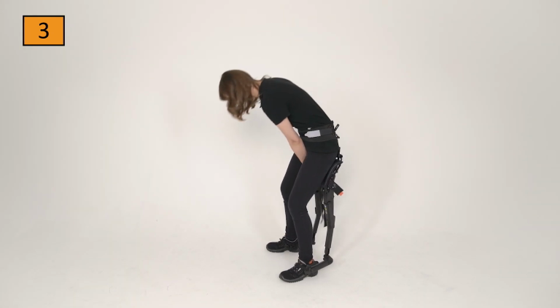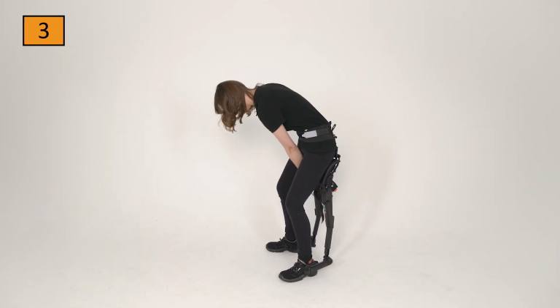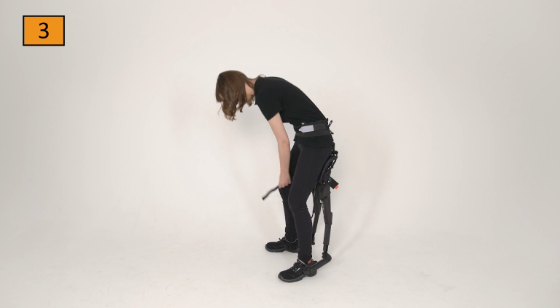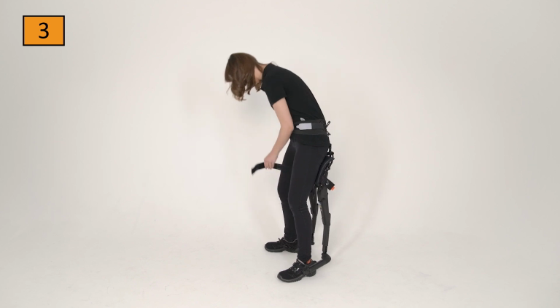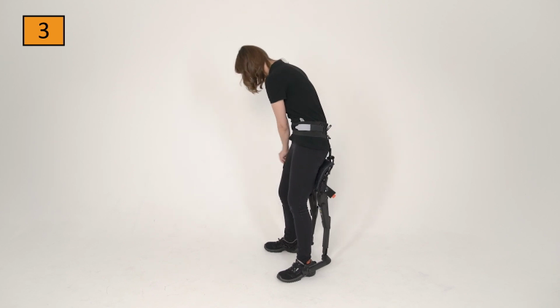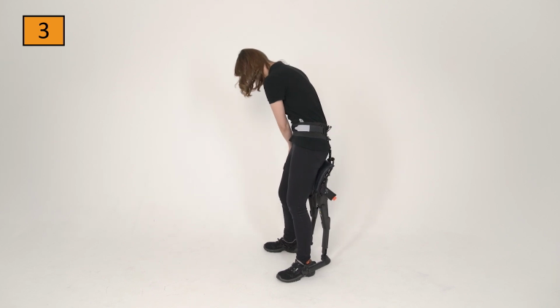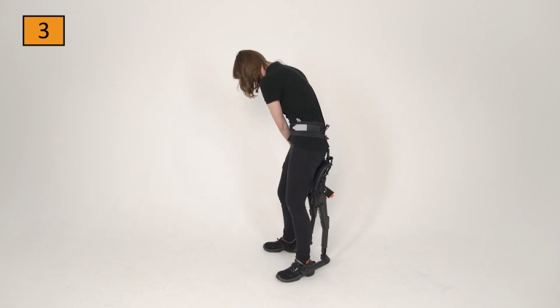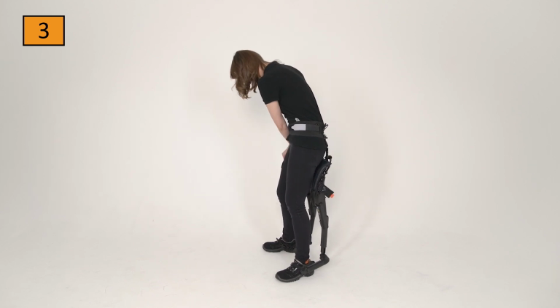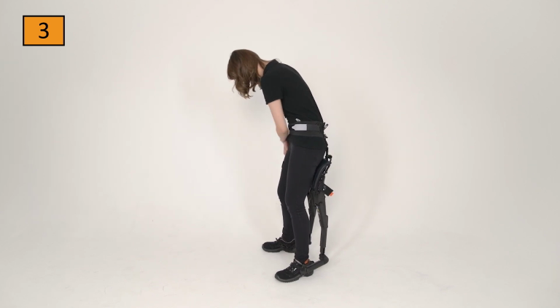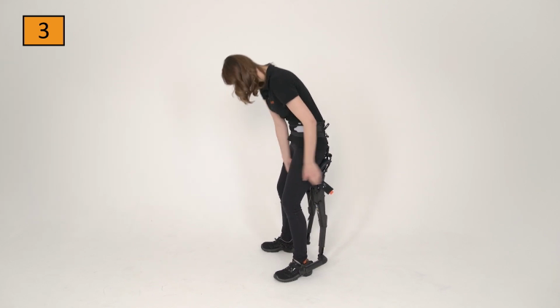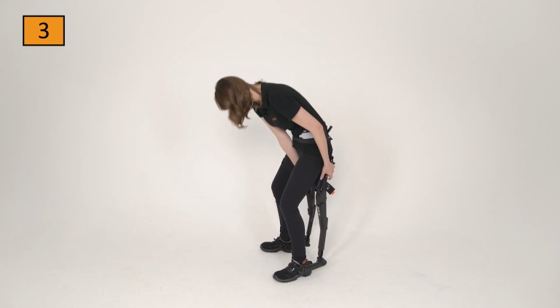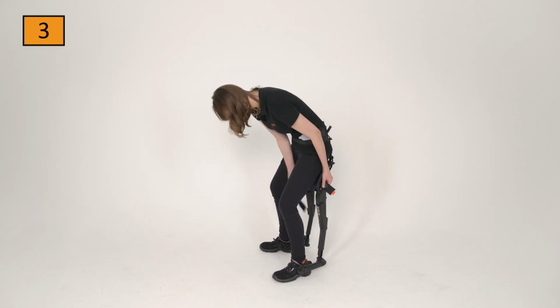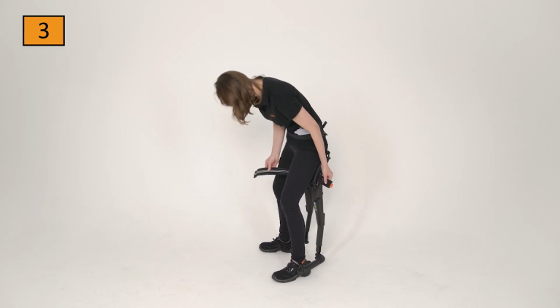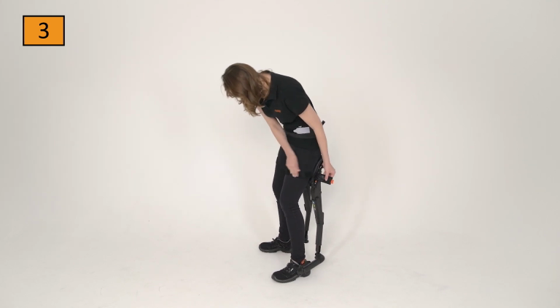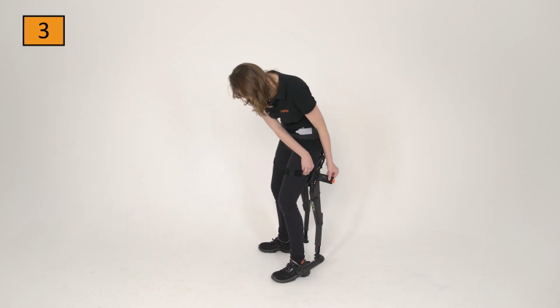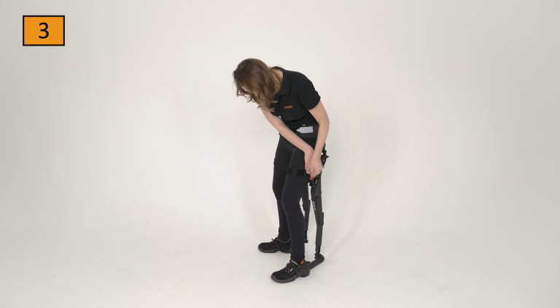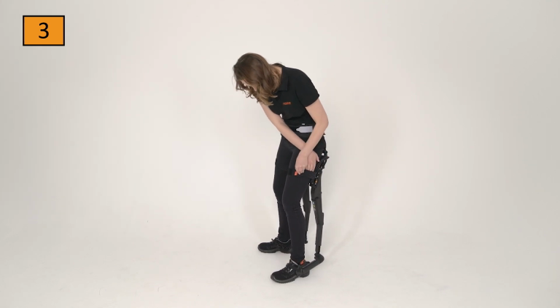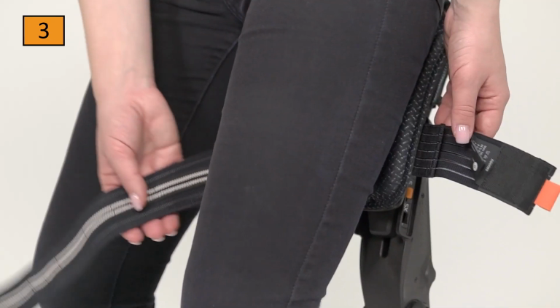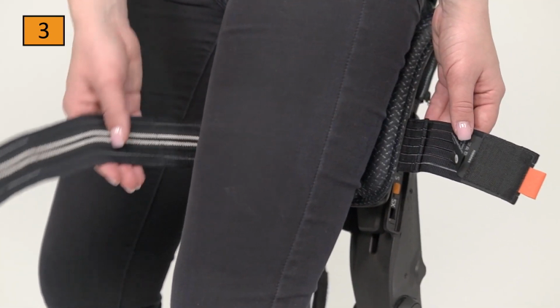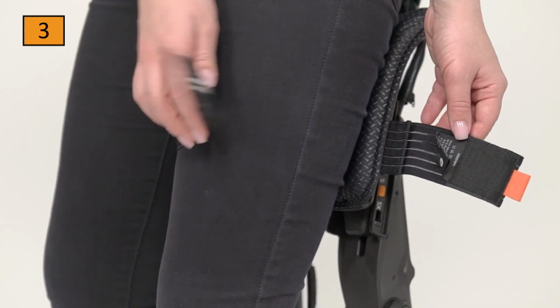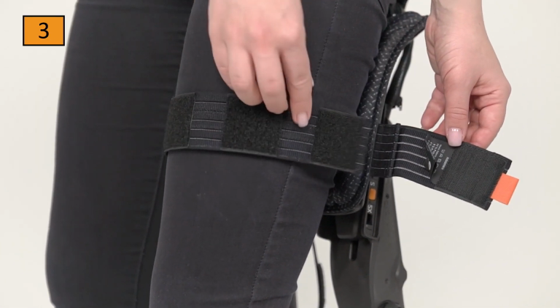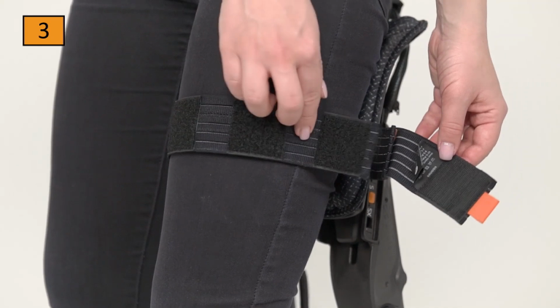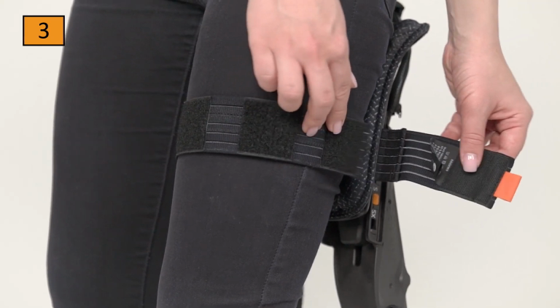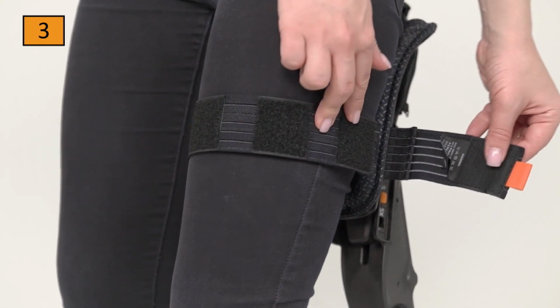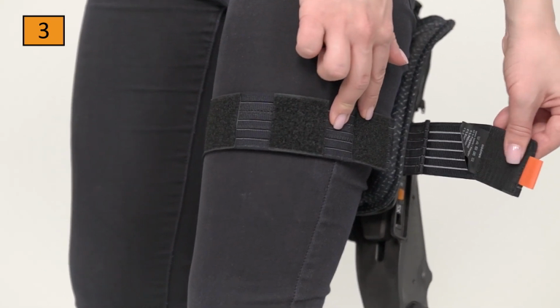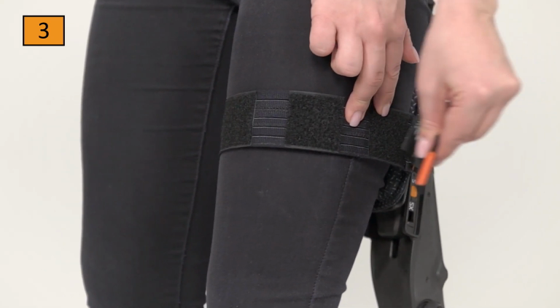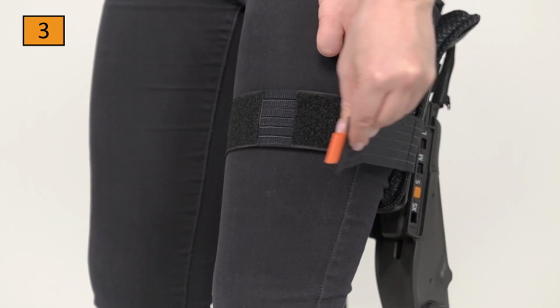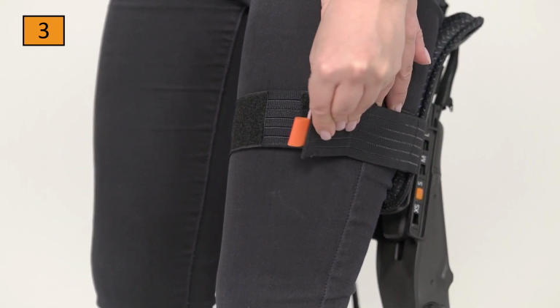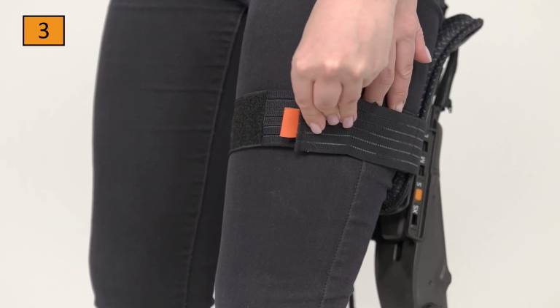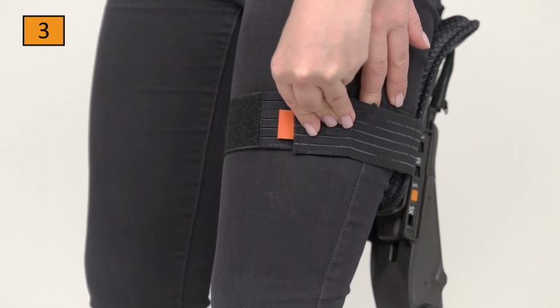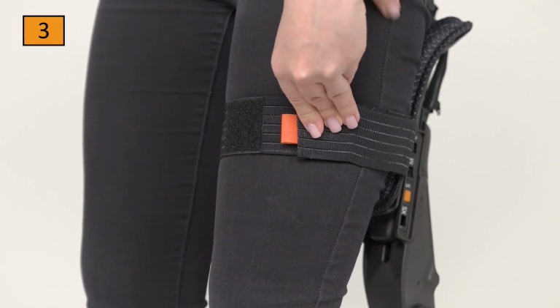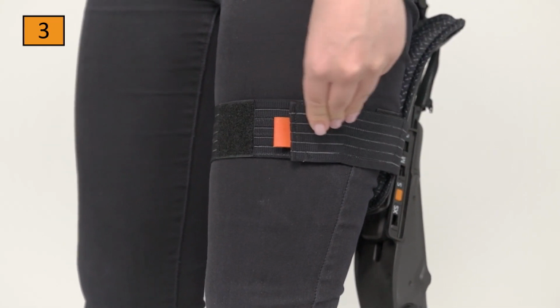Finally, the leg straps are closed. Please note that they are not too tight and fit comfortably against the thigh. The velcro pads should always lie on top of each other.